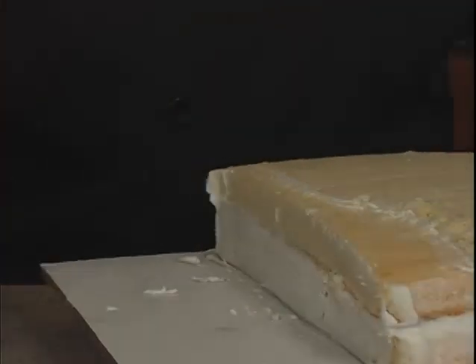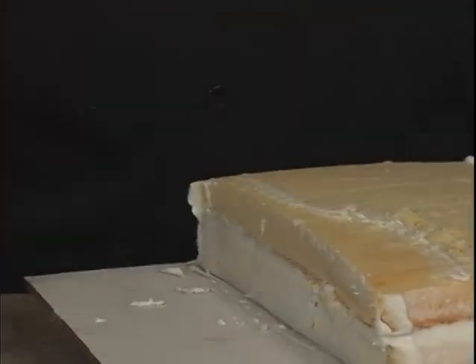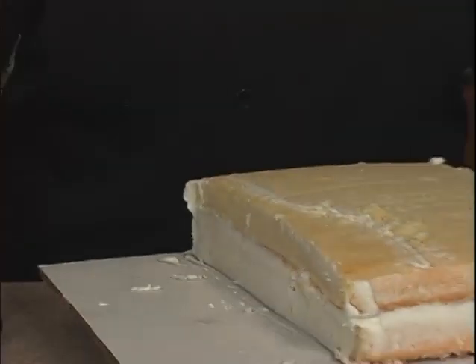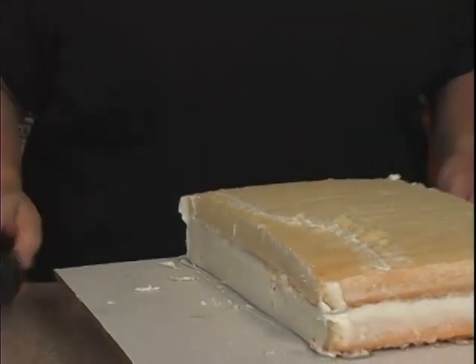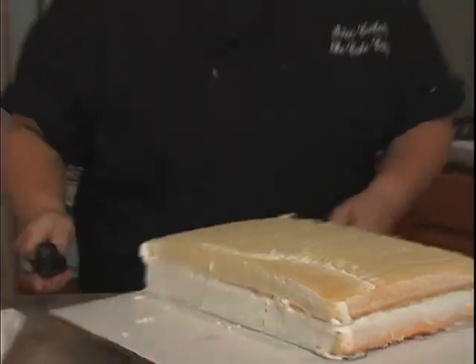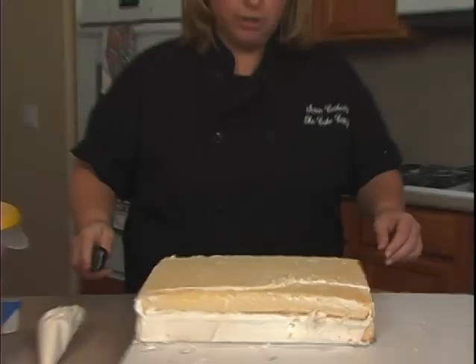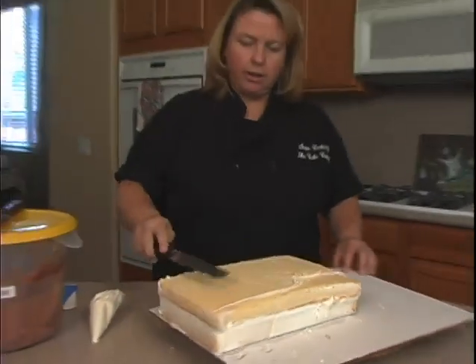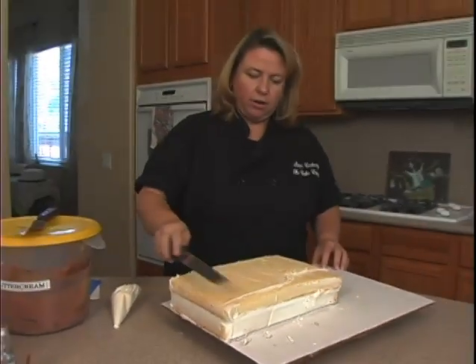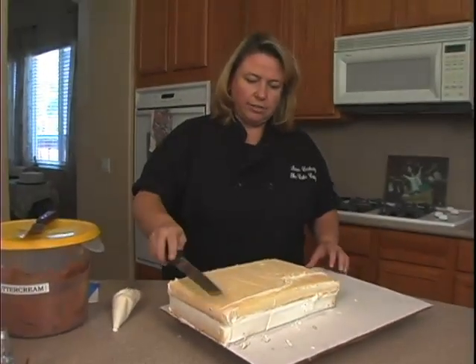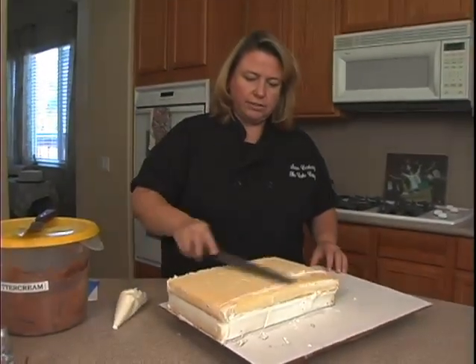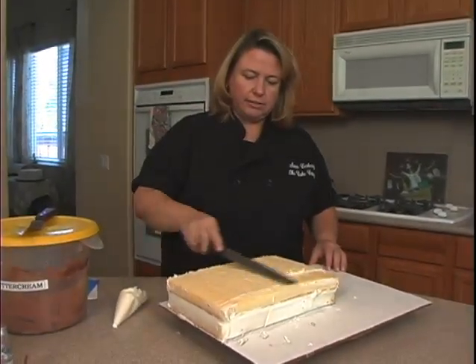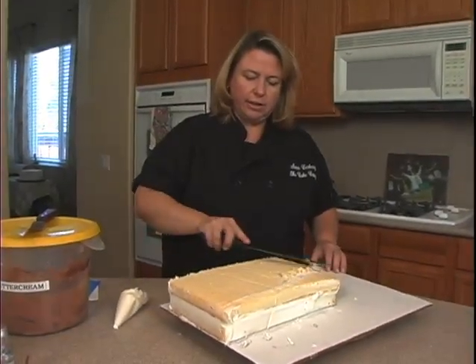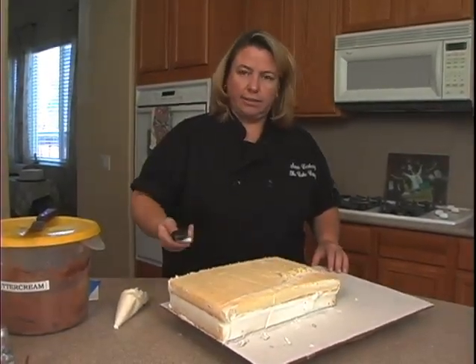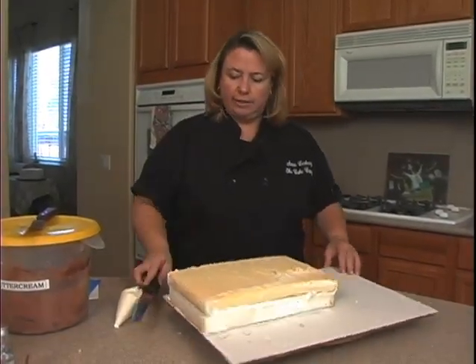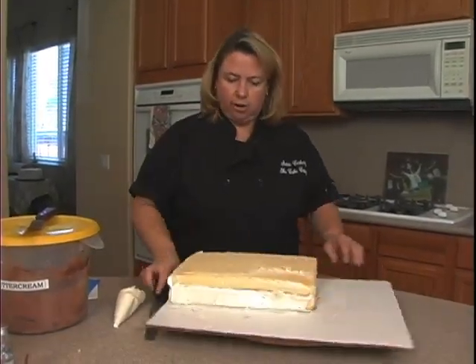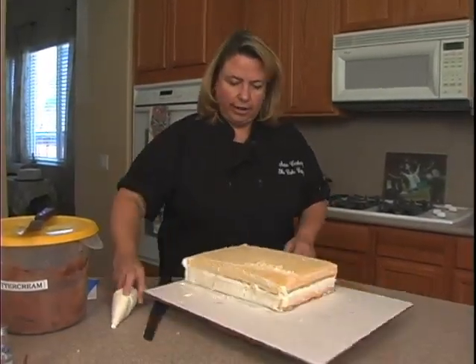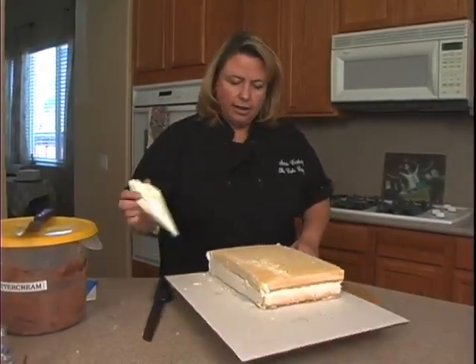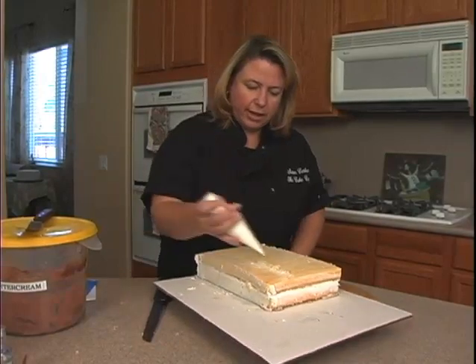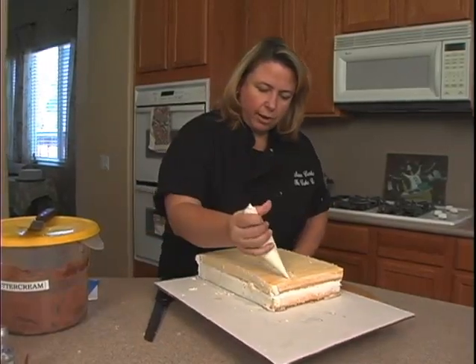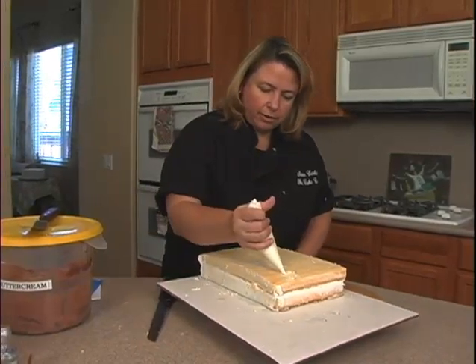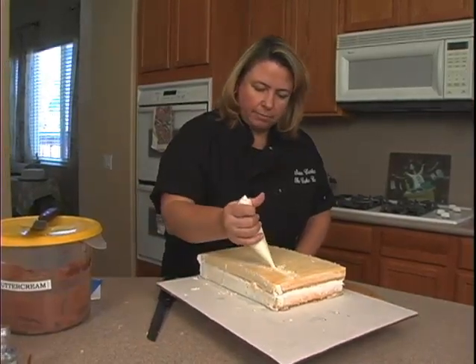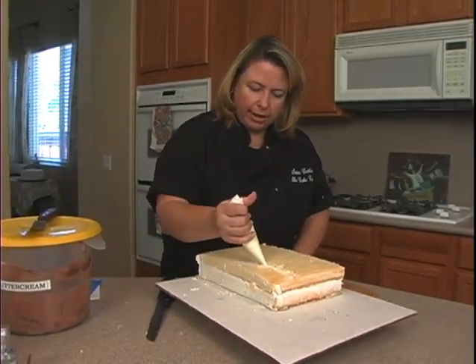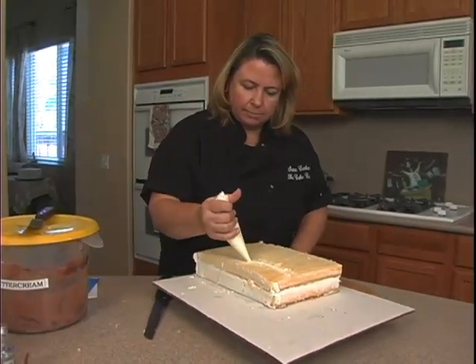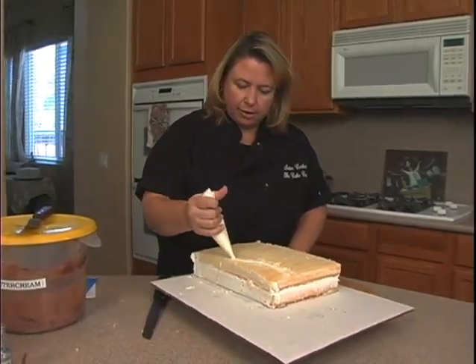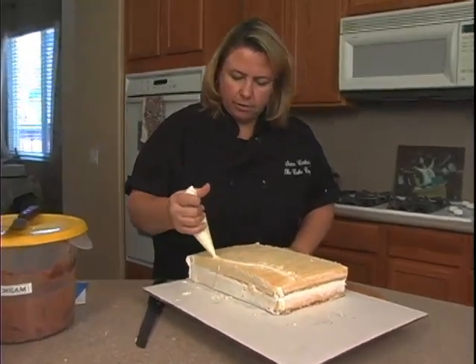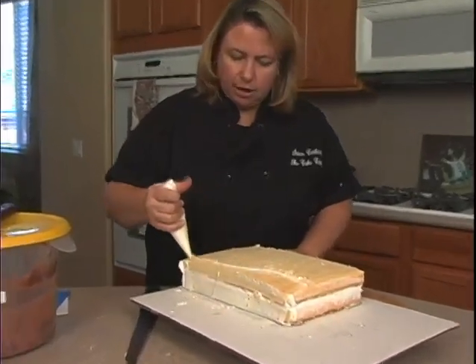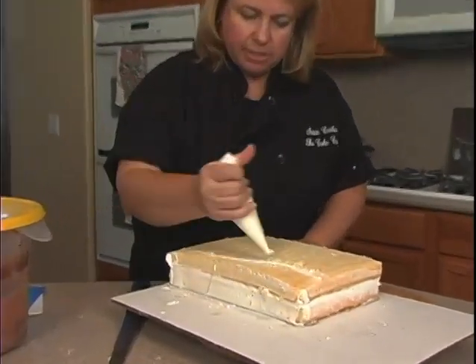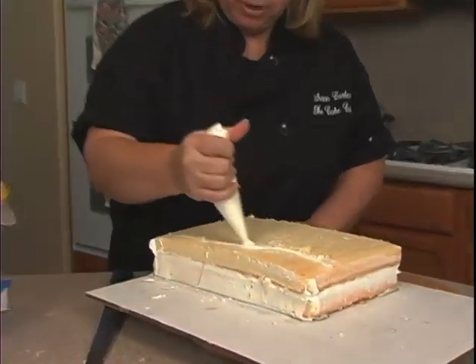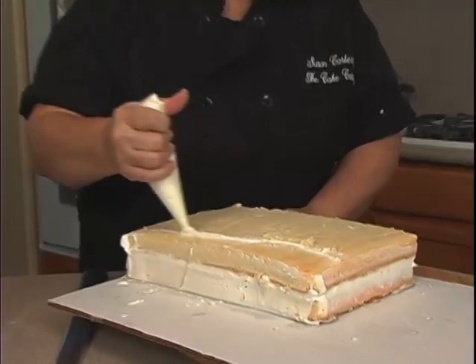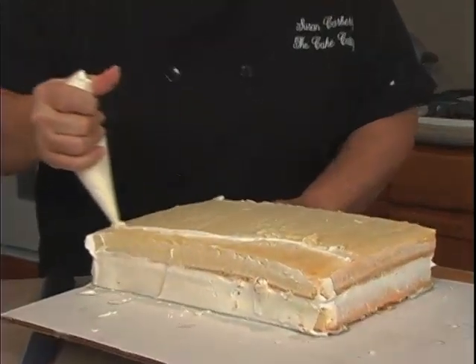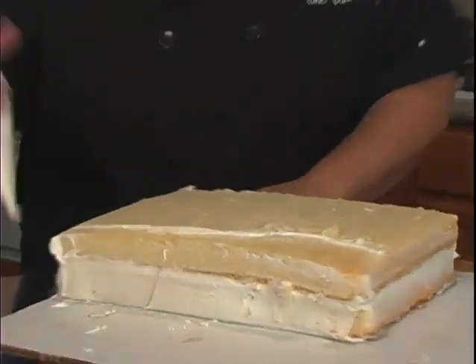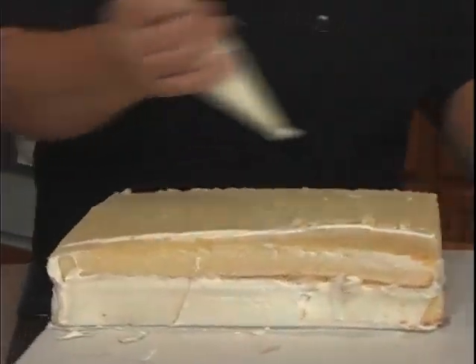The nice thing about this: if you don't like the way your line looks, all you have to do is erase it and start over again. That's why I use a white buttercream — that way it doesn't matter. I'll go ahead and draw right back over the same spot.